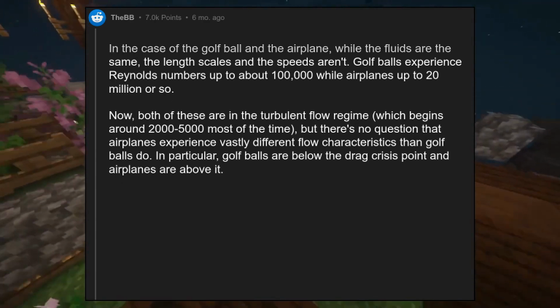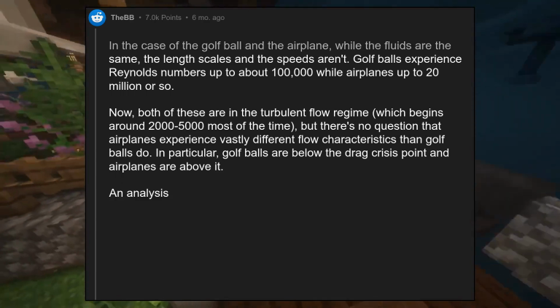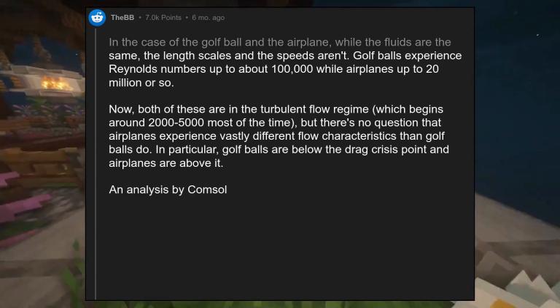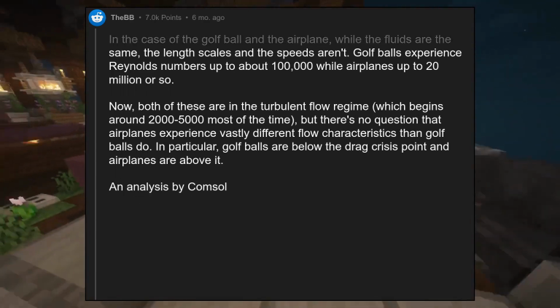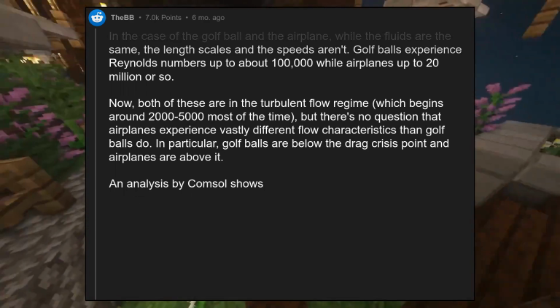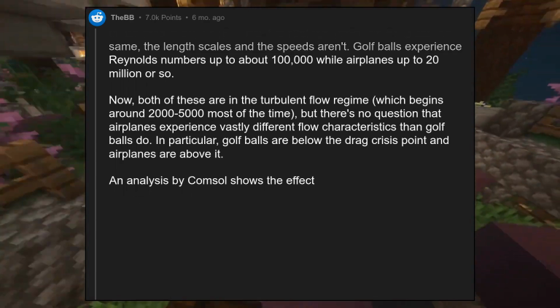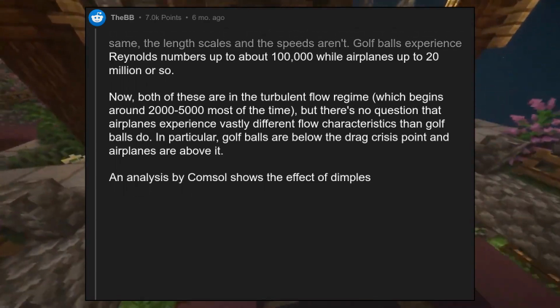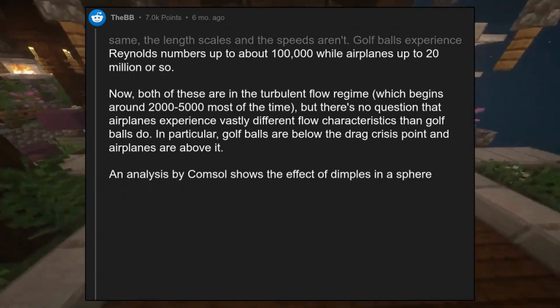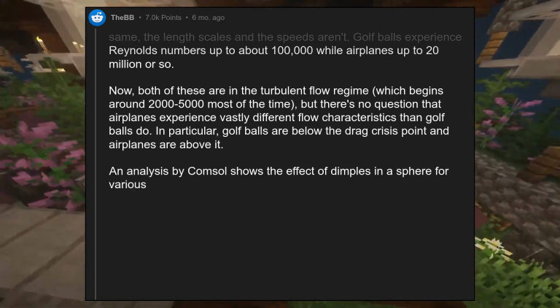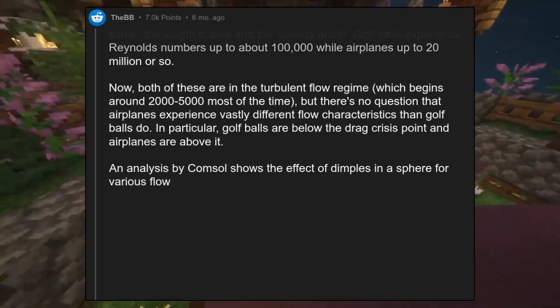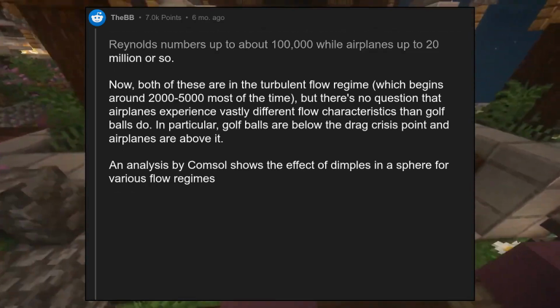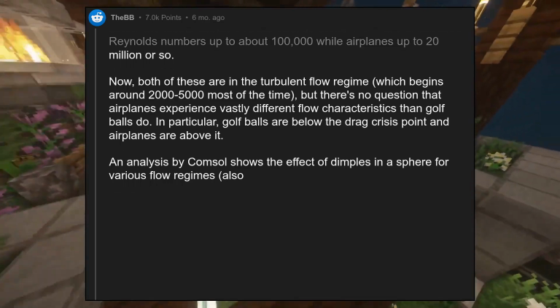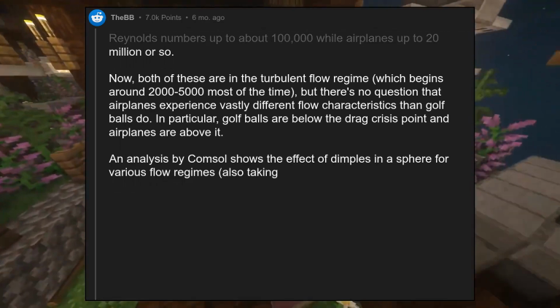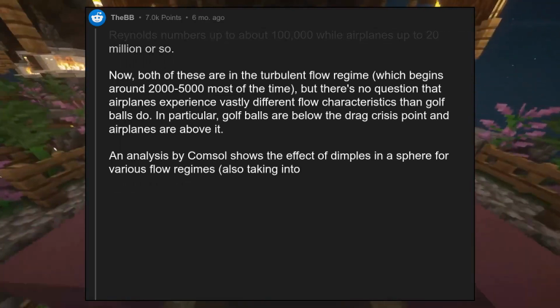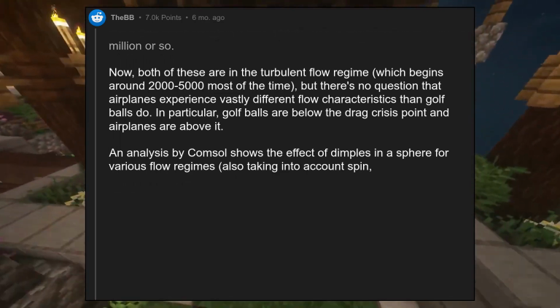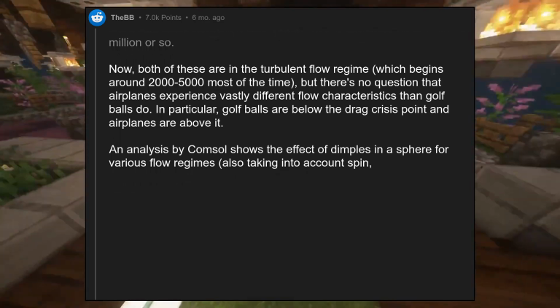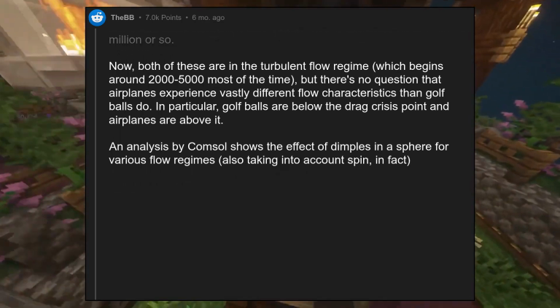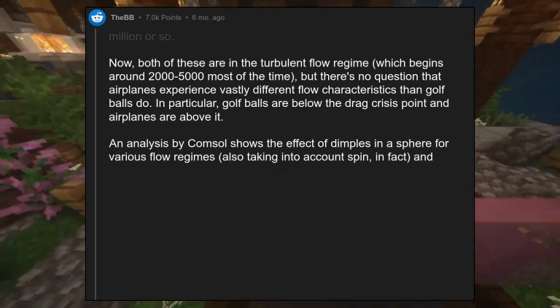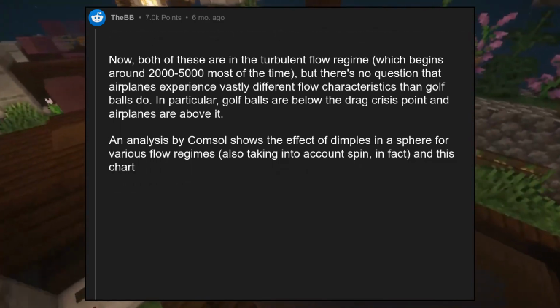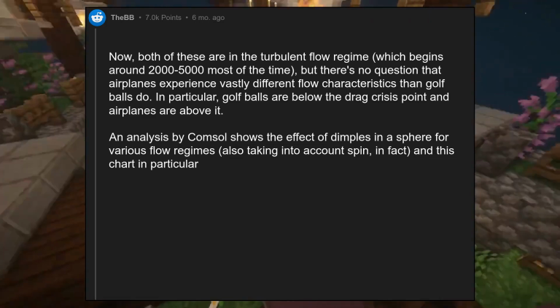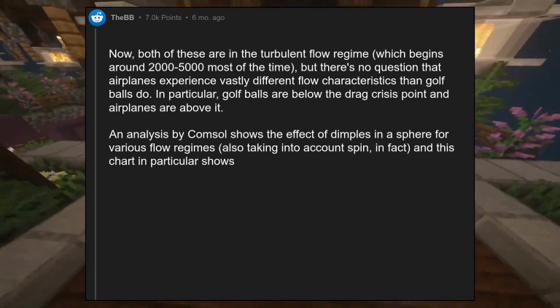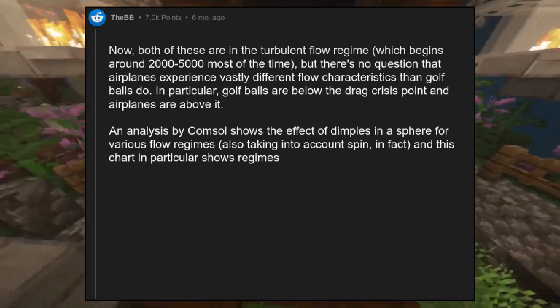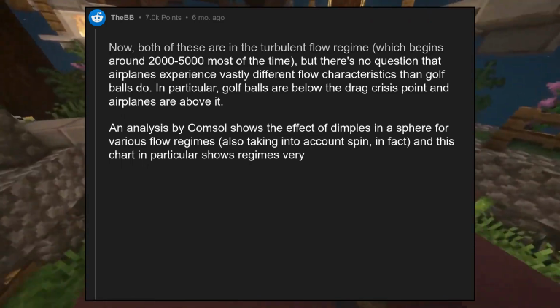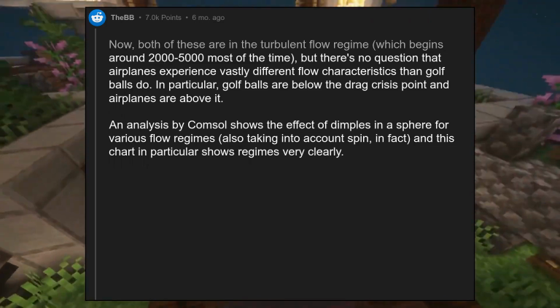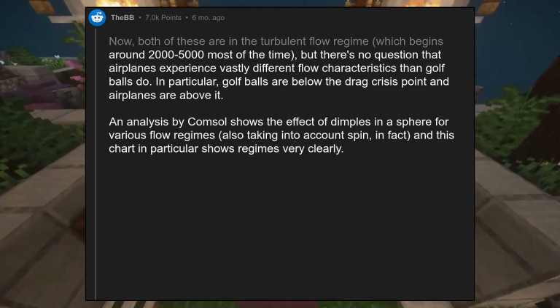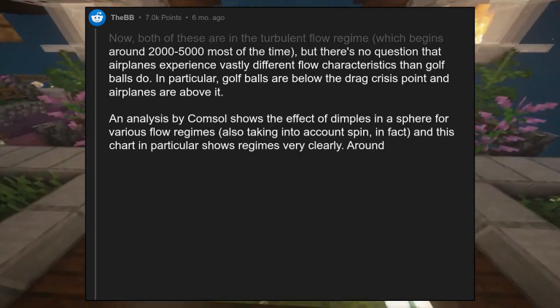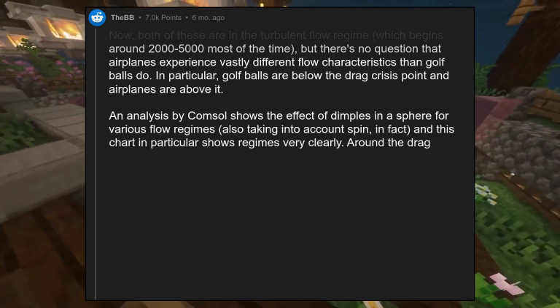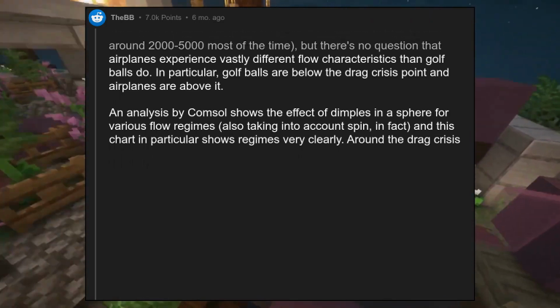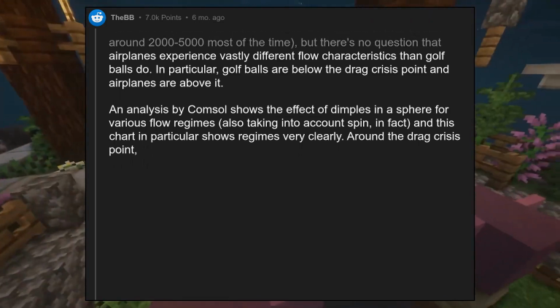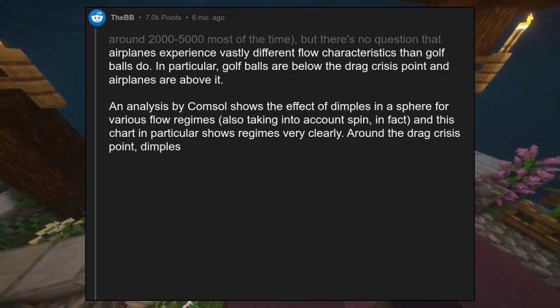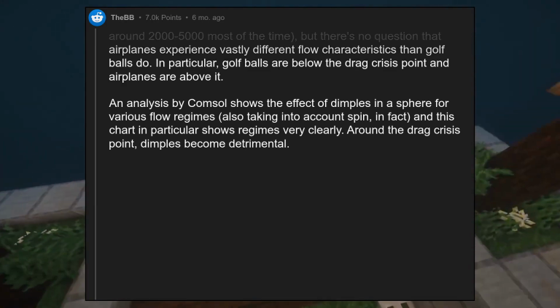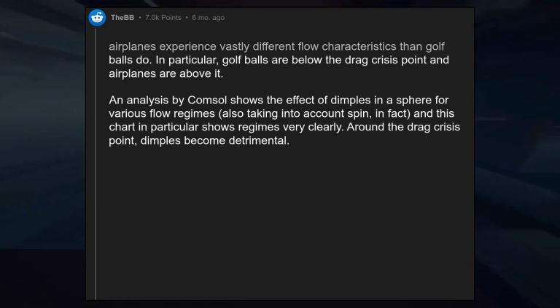An analysis by ComSol shows the effect of dimples in a sphere for various flow regimes, also taking into account spin, and this chart in particular shows these regimes very clearly. Around the drag crisis point, dimples become detrimental.